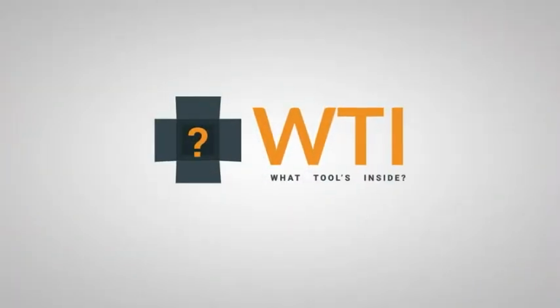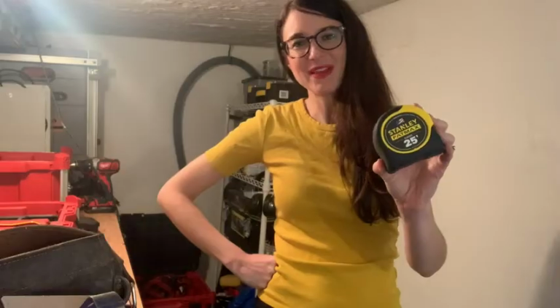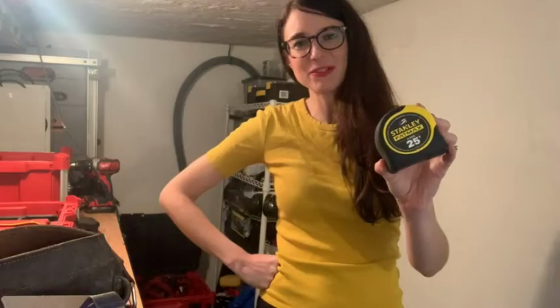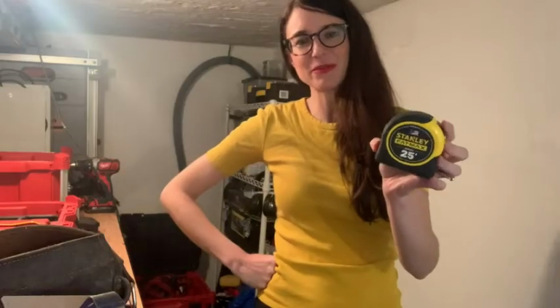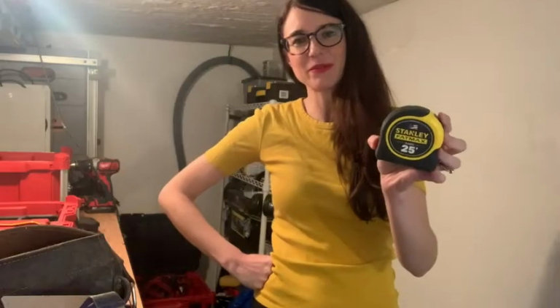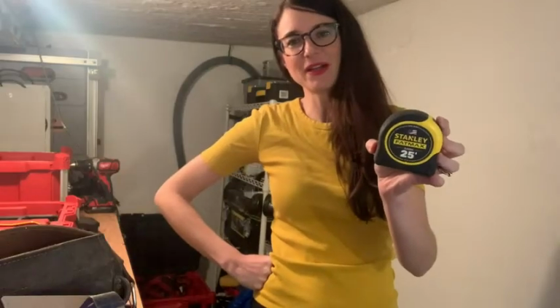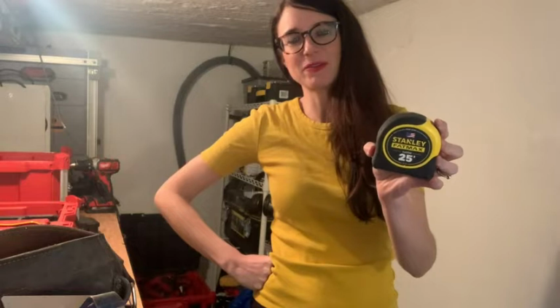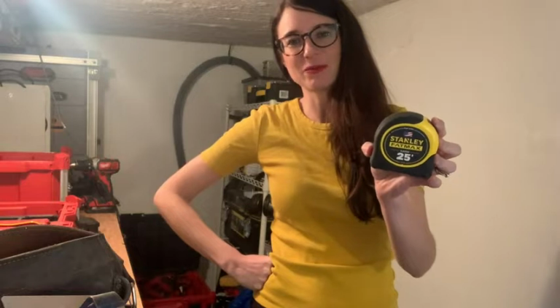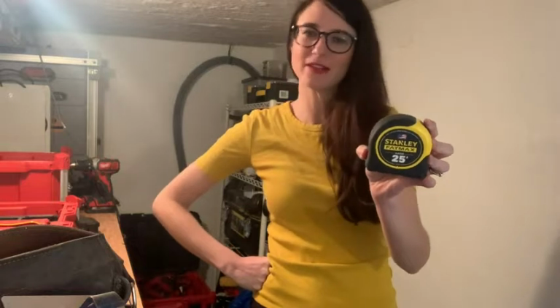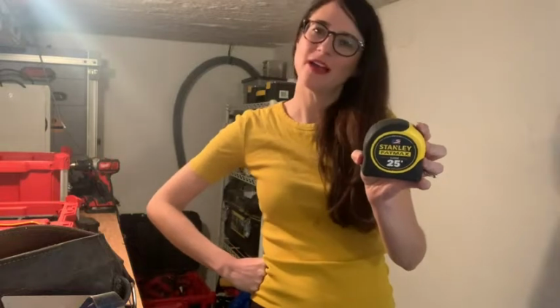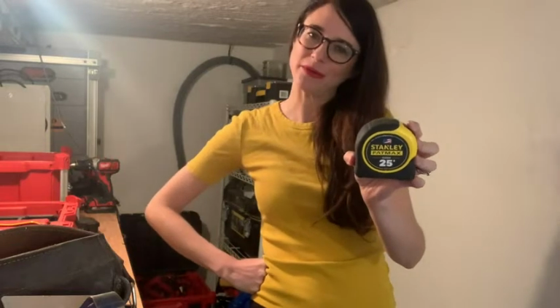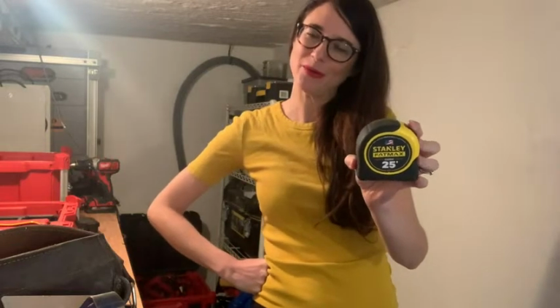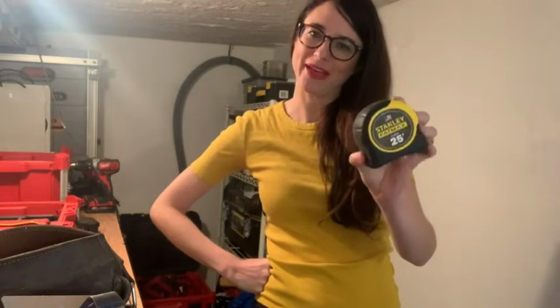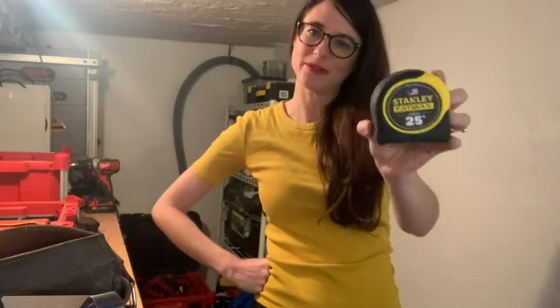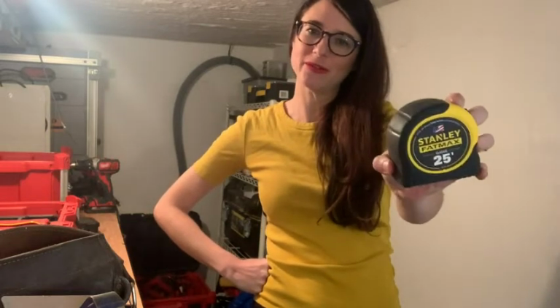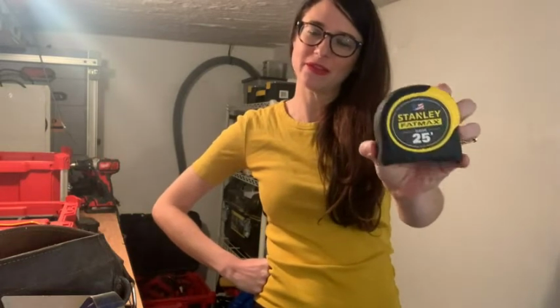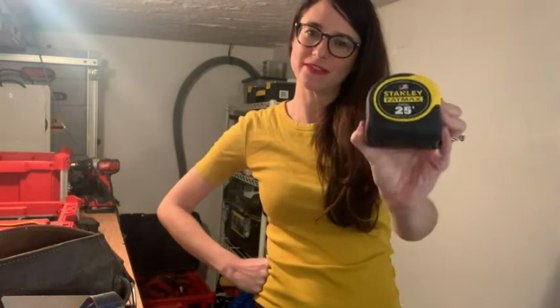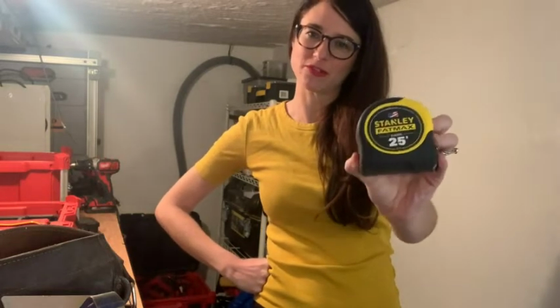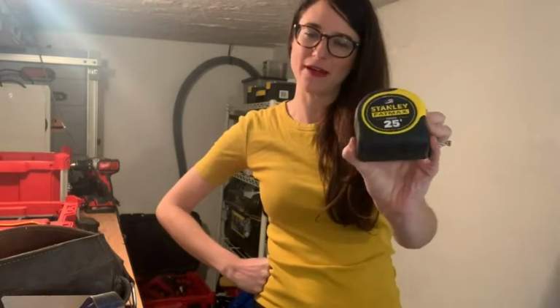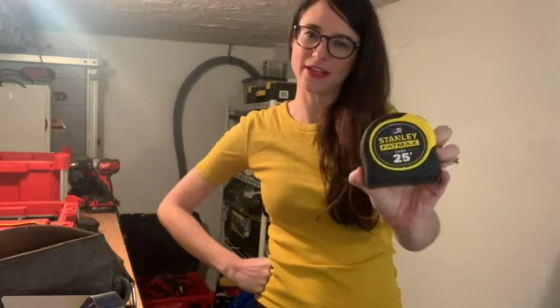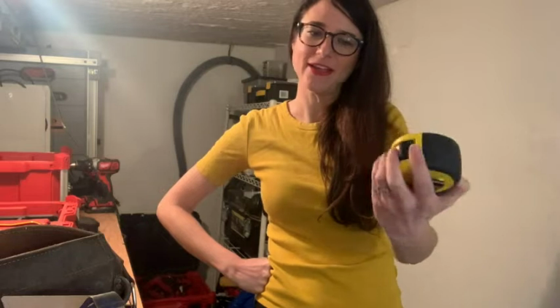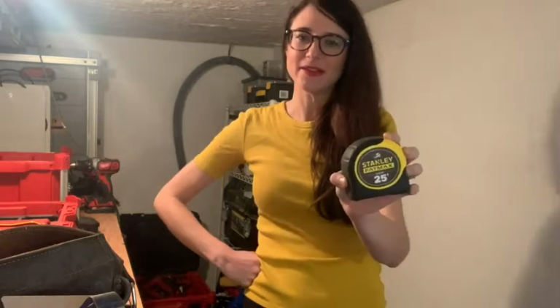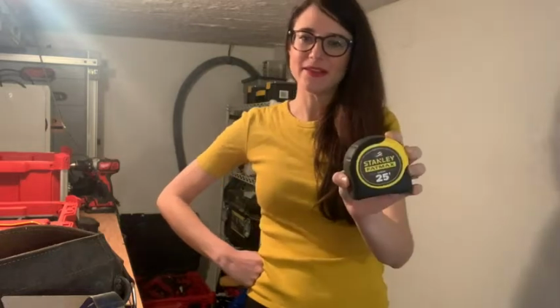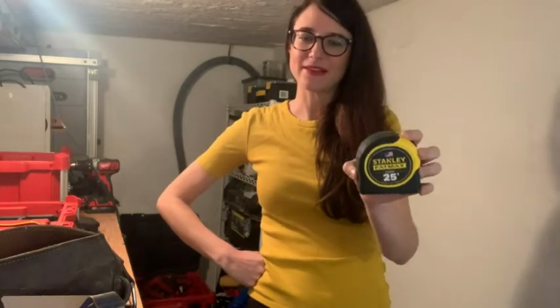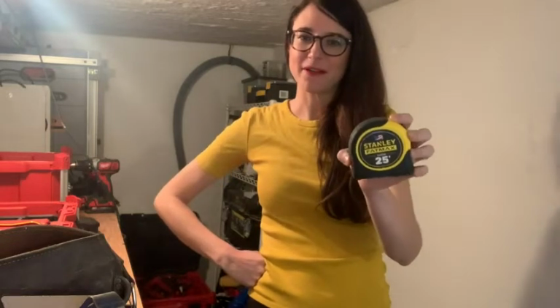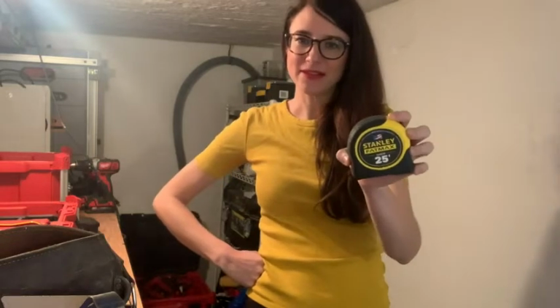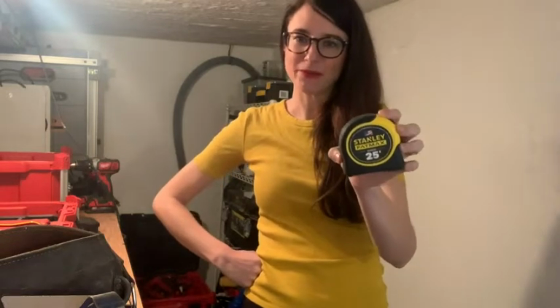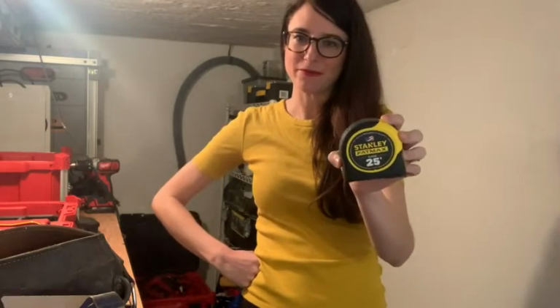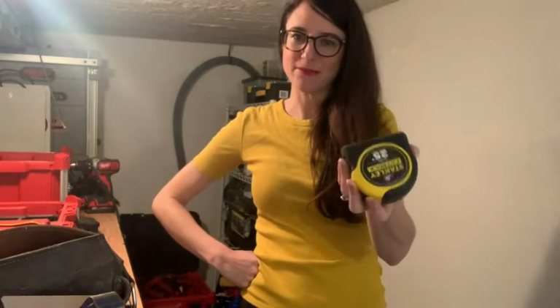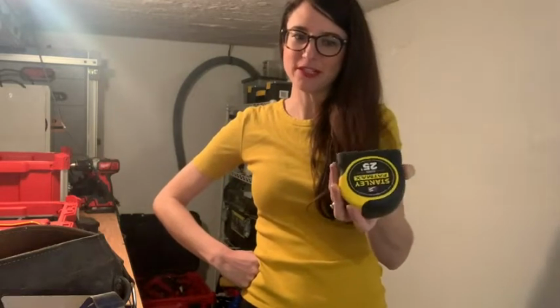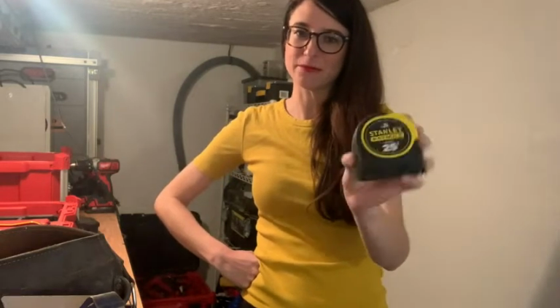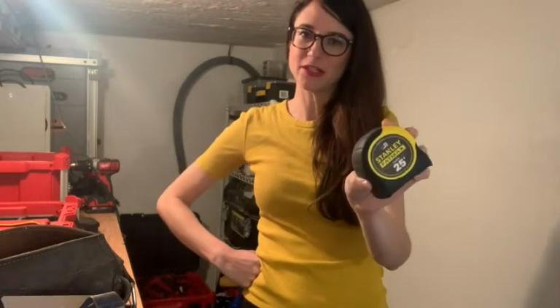Hey guys, Rachel here with WTI. We've been doing a lot of projects around the home and have been using this tape measure every day. This is the Stanley FatMax 25-foot tape measure — it is a really good, solid, durable tape measure.